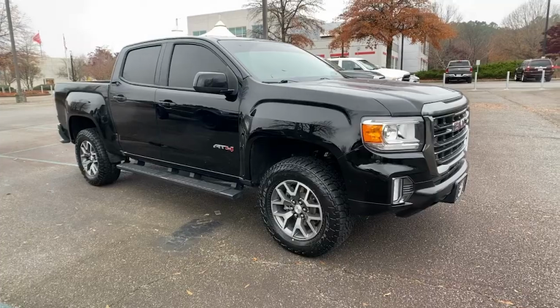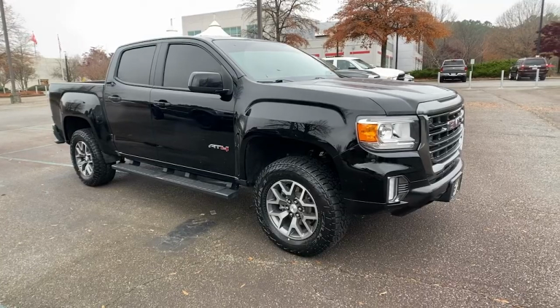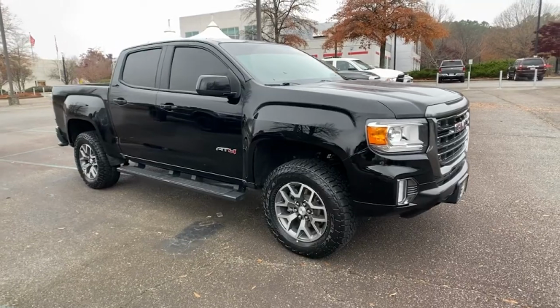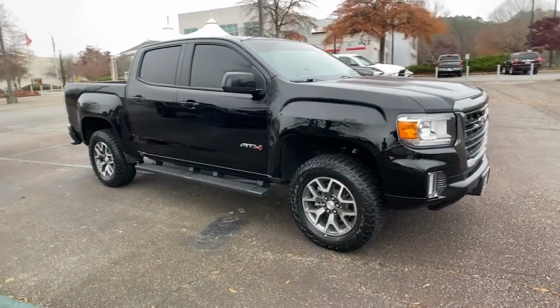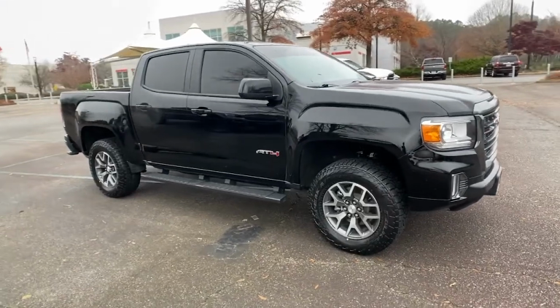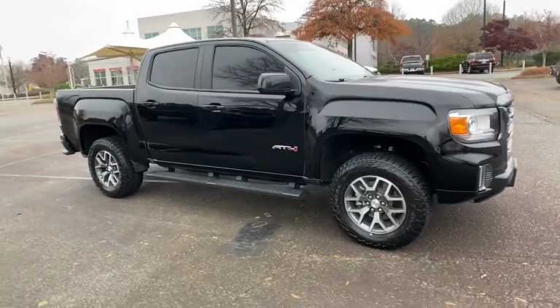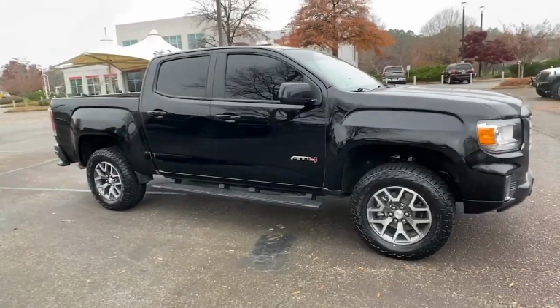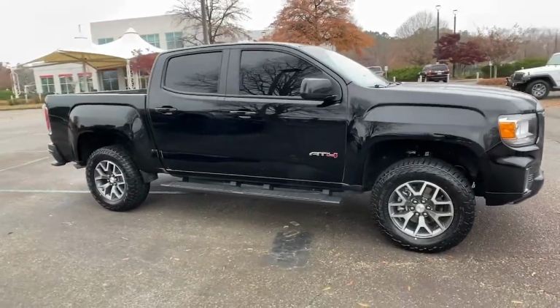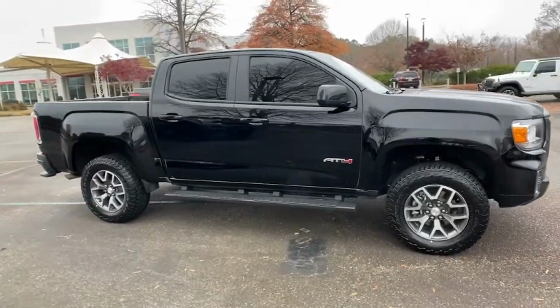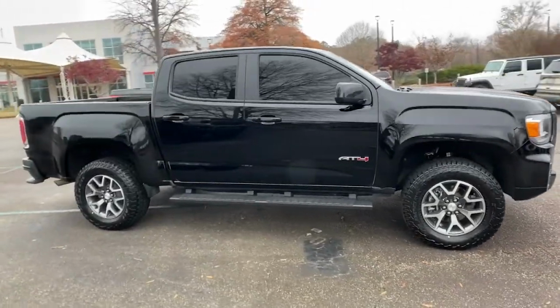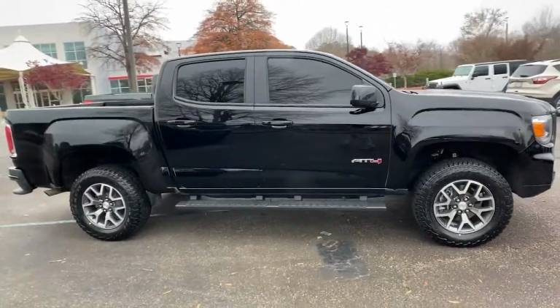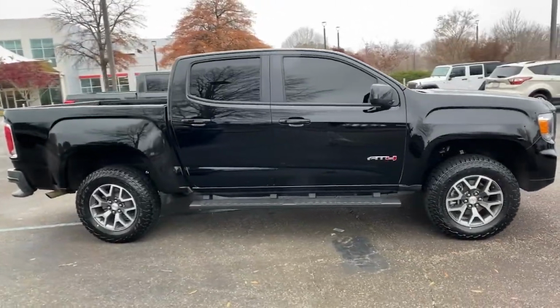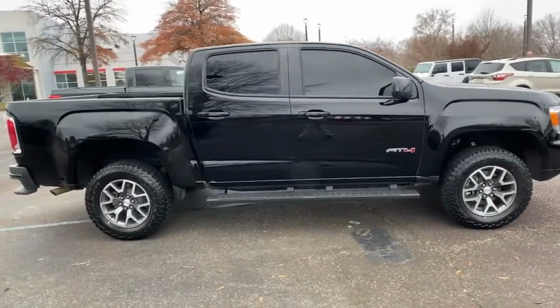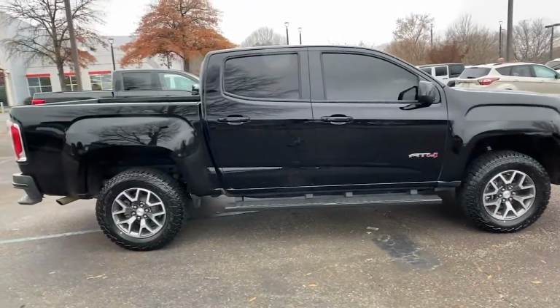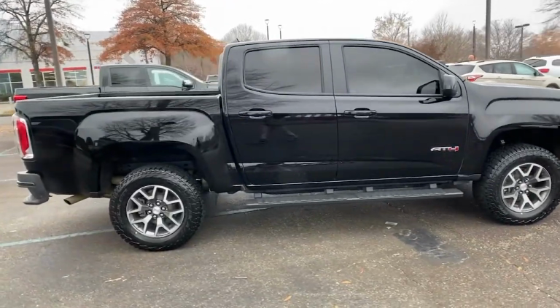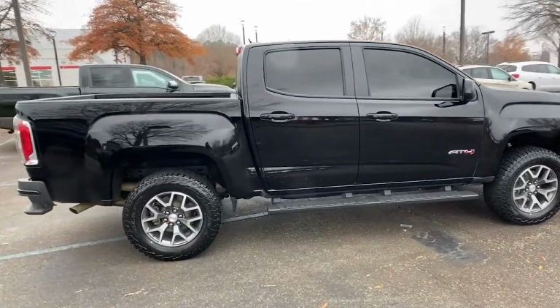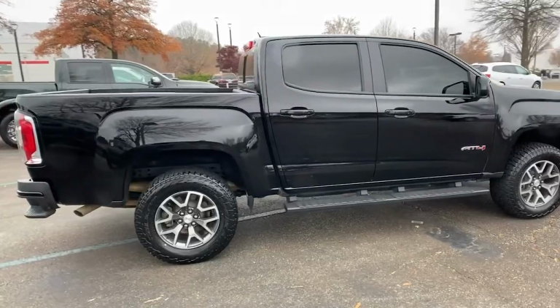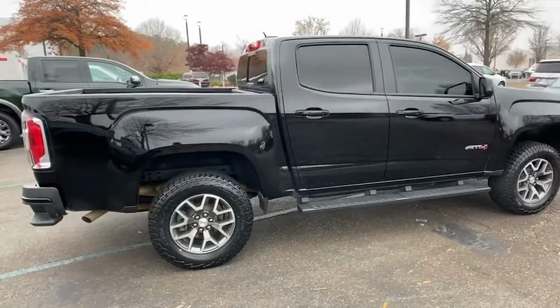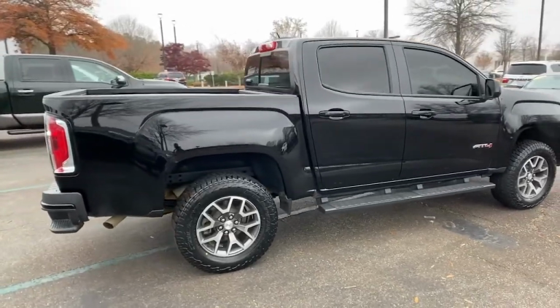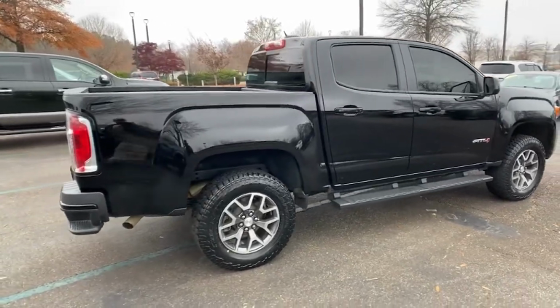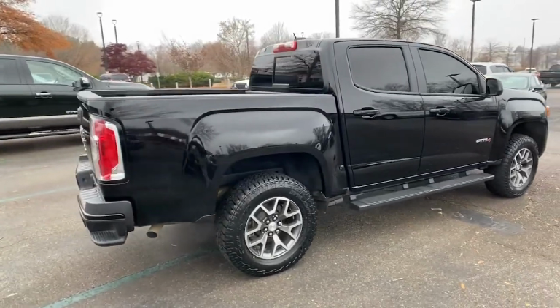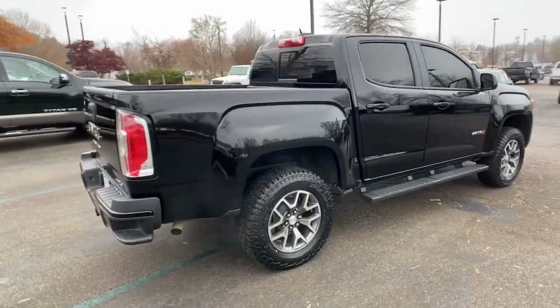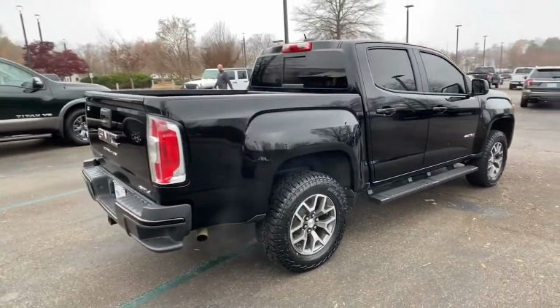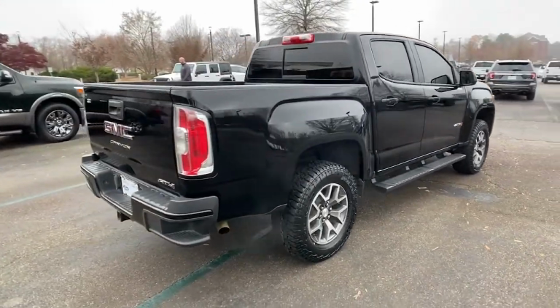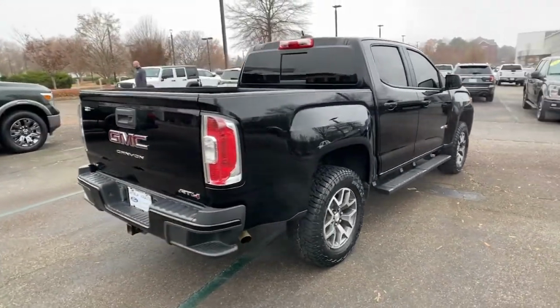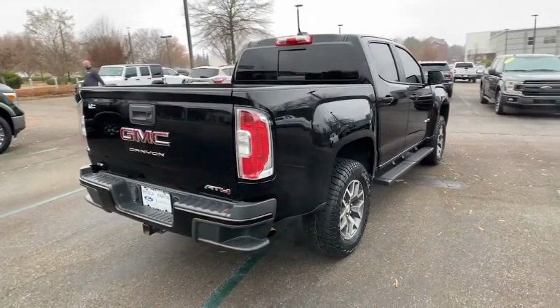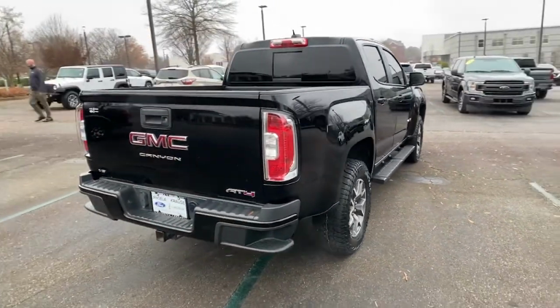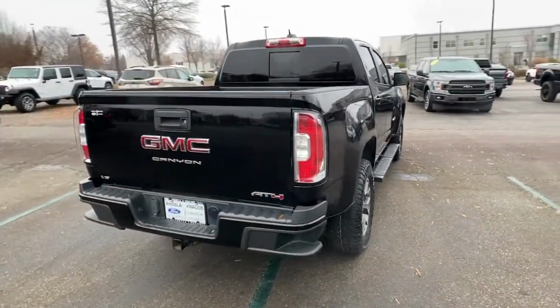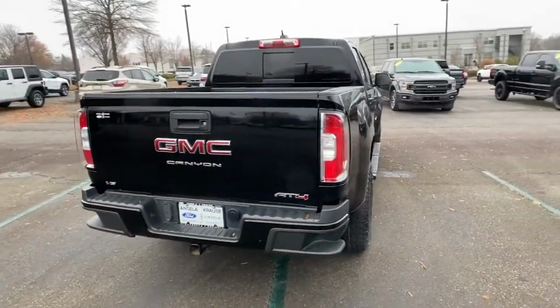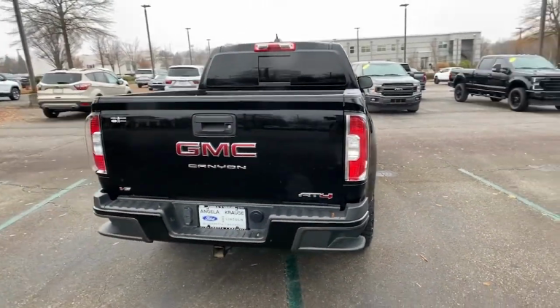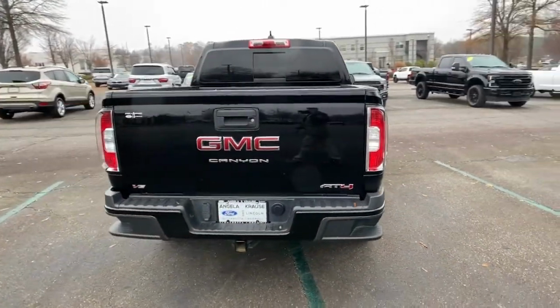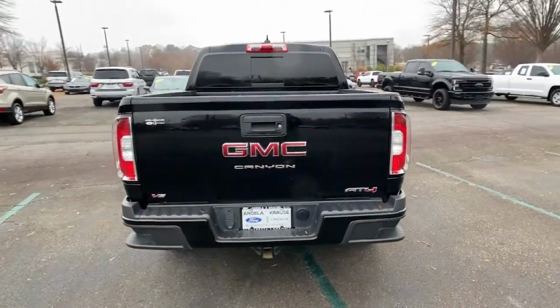Take a moment to check out the 2021 GMC Canyon. This vehicle still has fewer than 25,000 miles on the clock, so it won't last long.